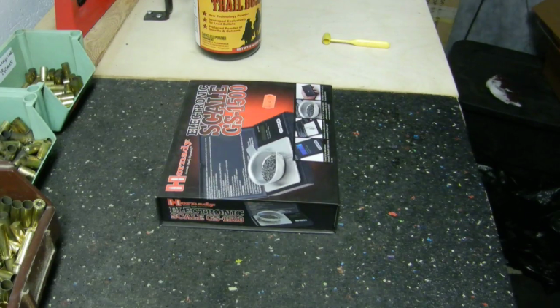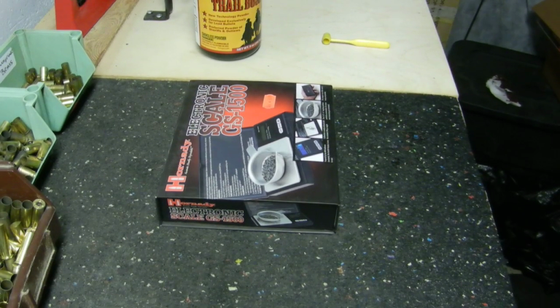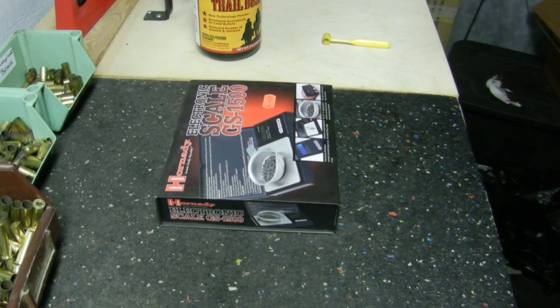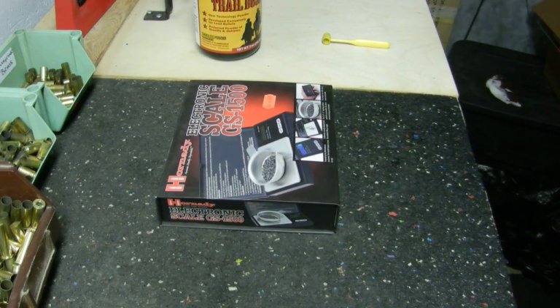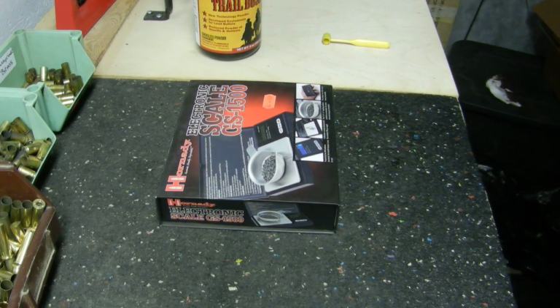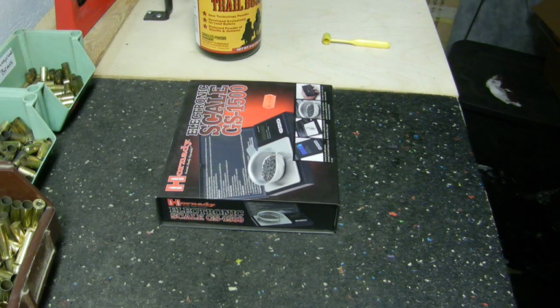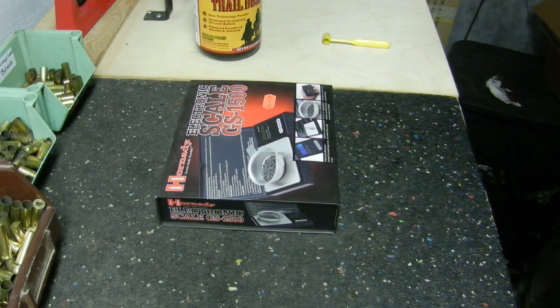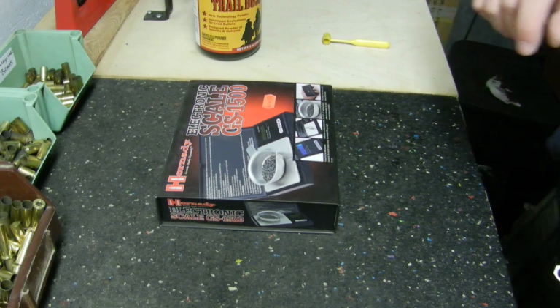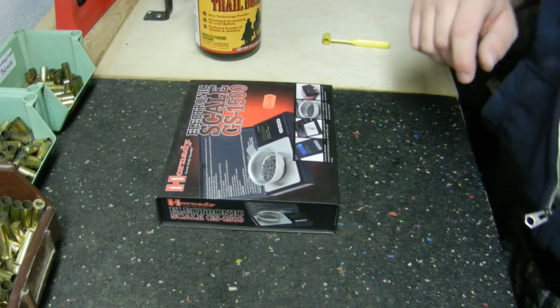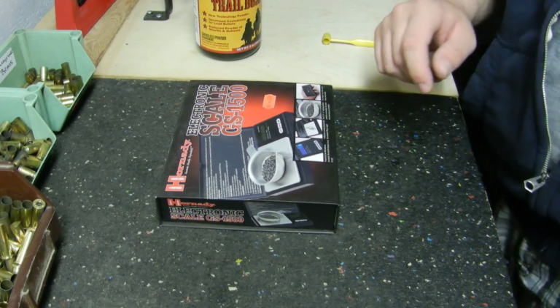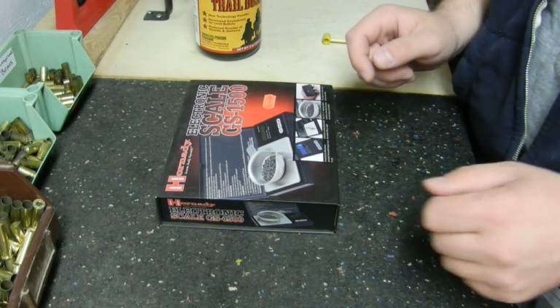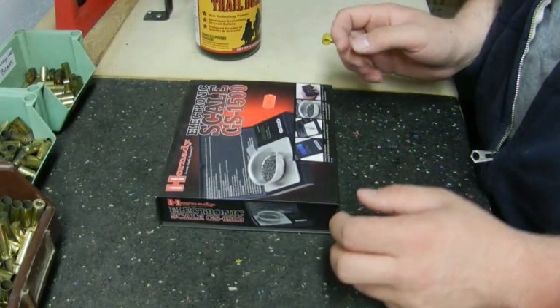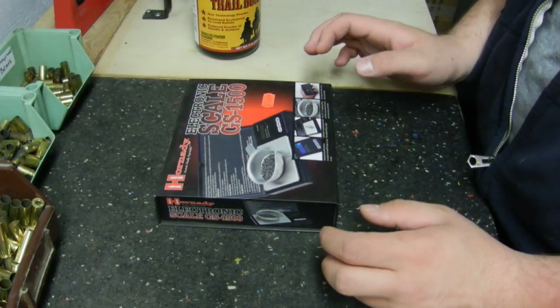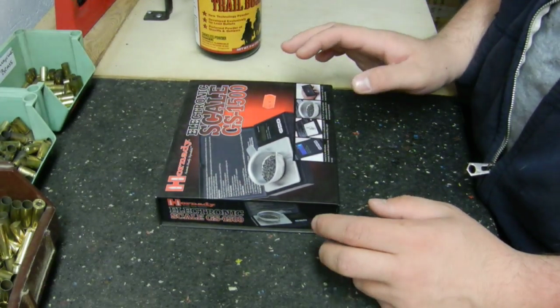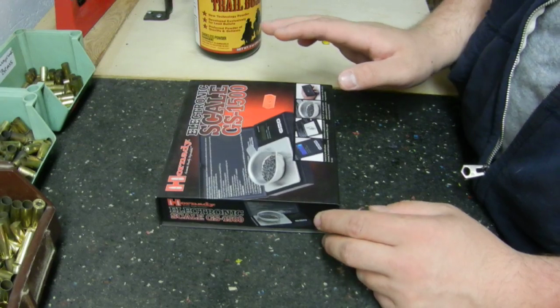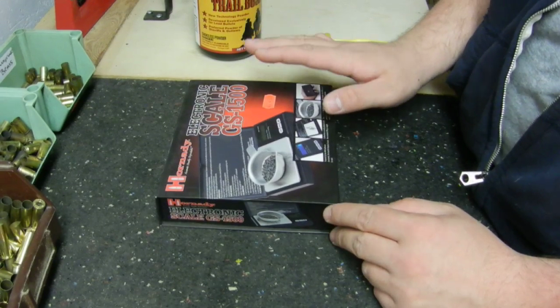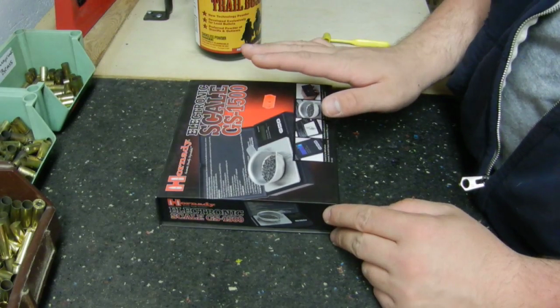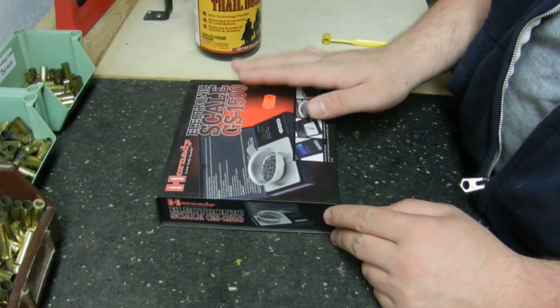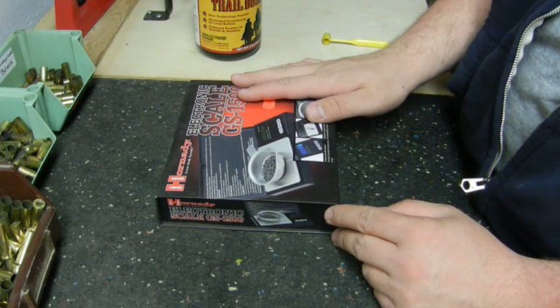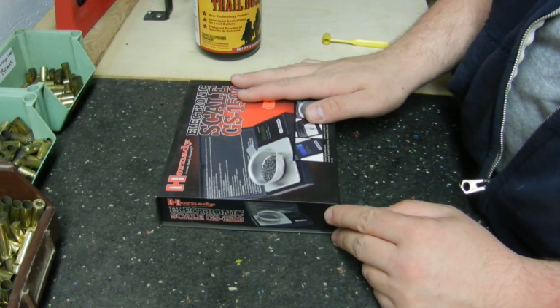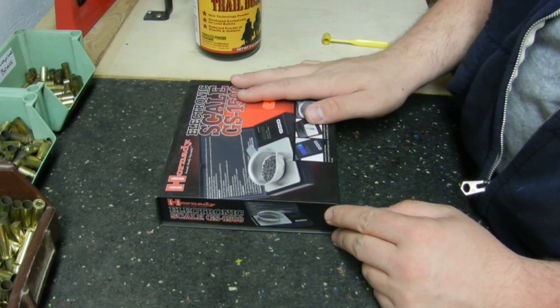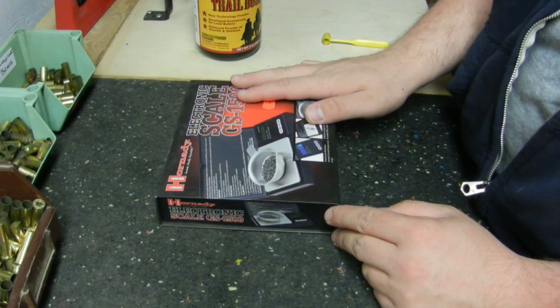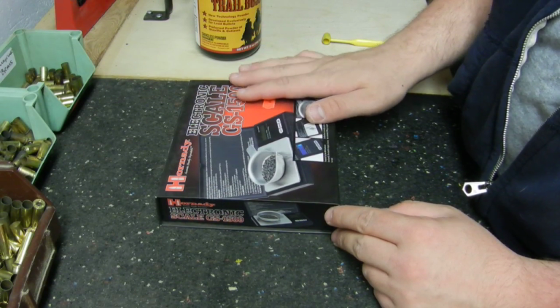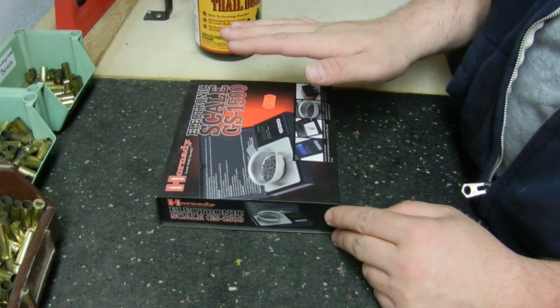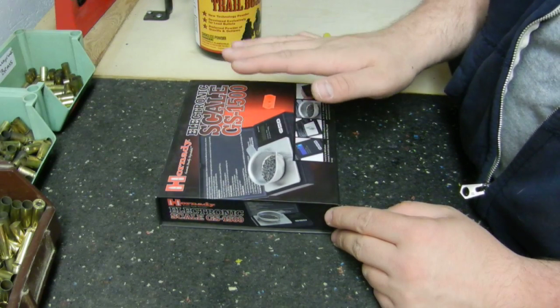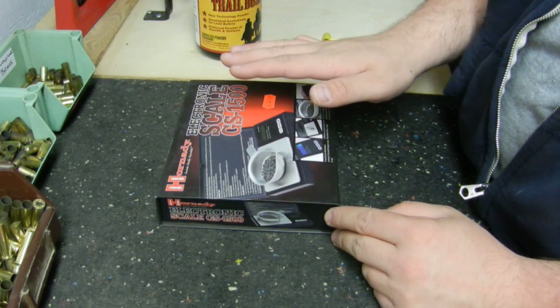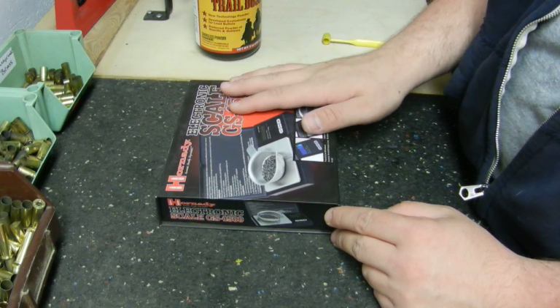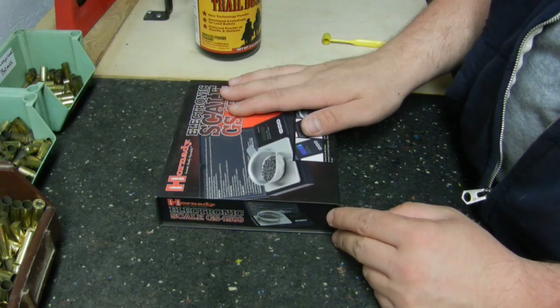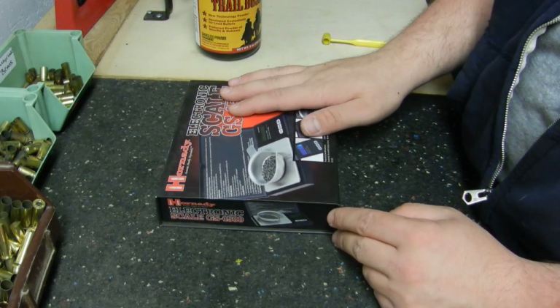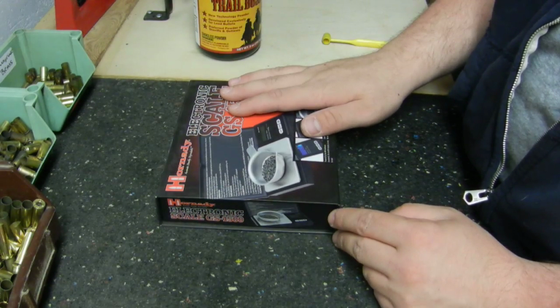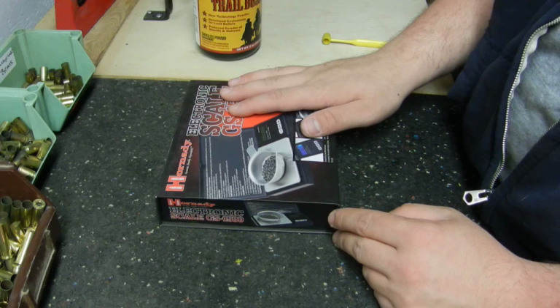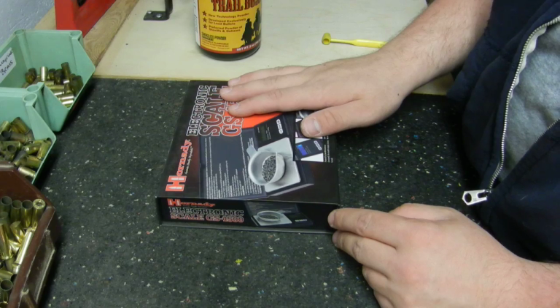Hello and welcome to Machad's Shooting Bench. Today we're going to be going over how to set up your electronic scale for measuring out smokeless powder for reloading cartridges.